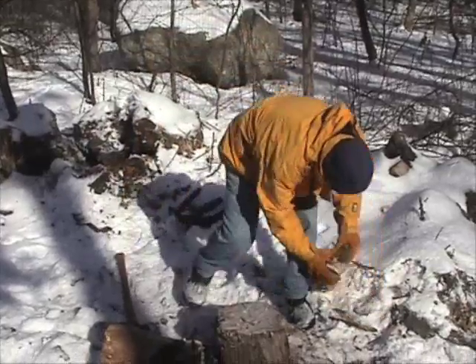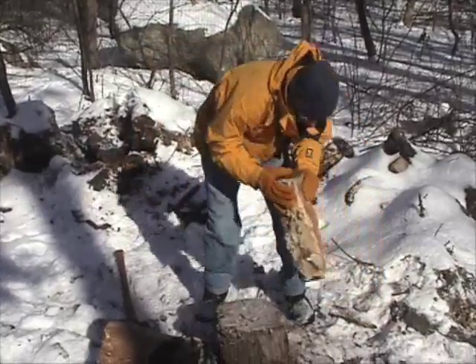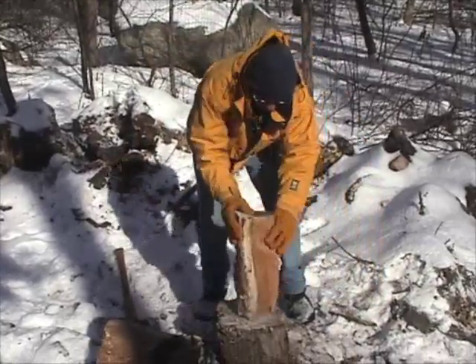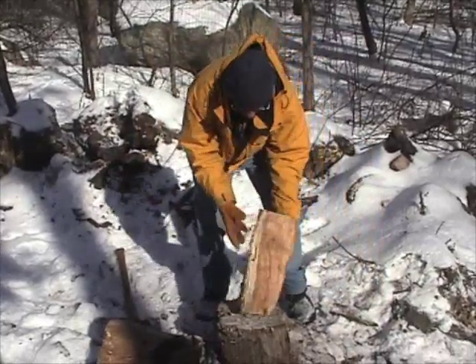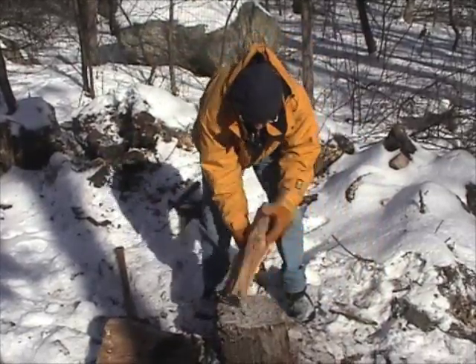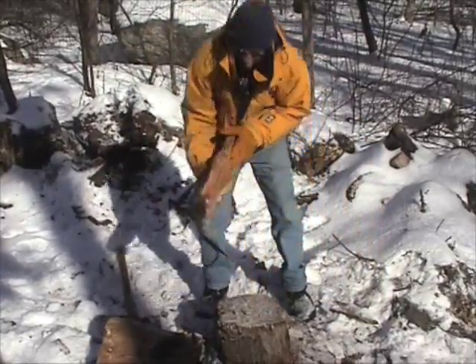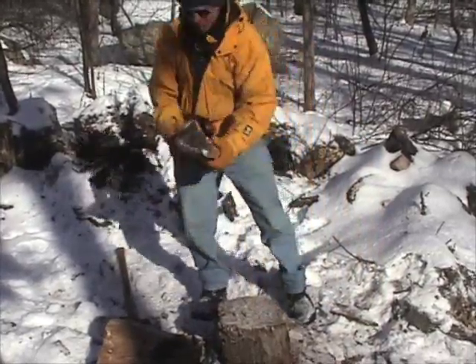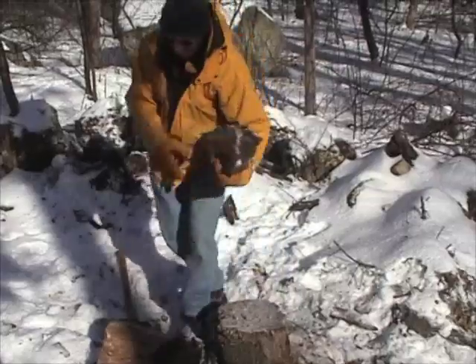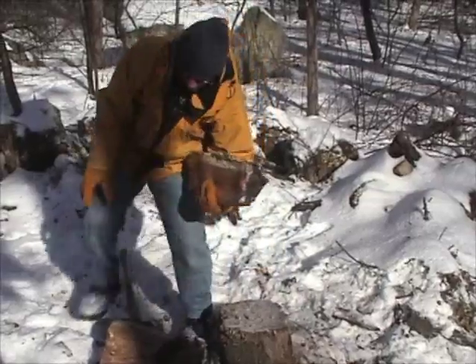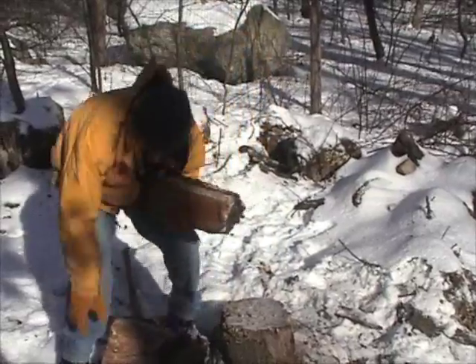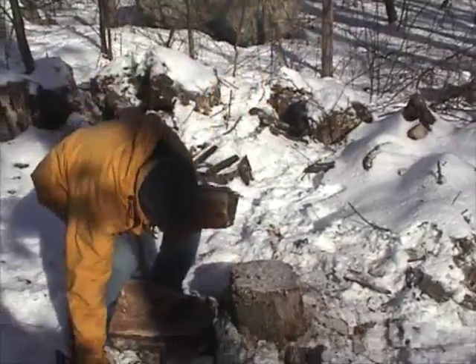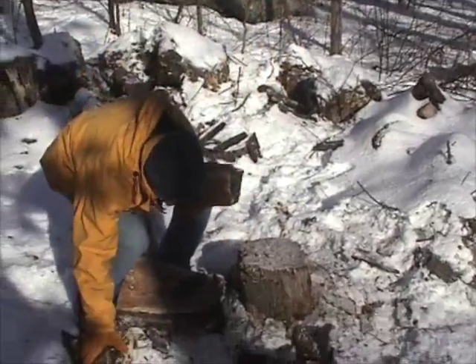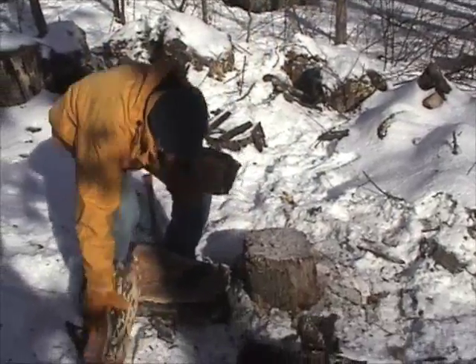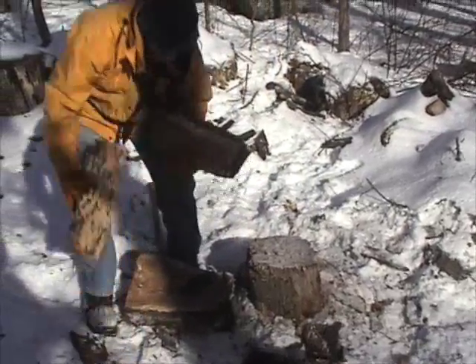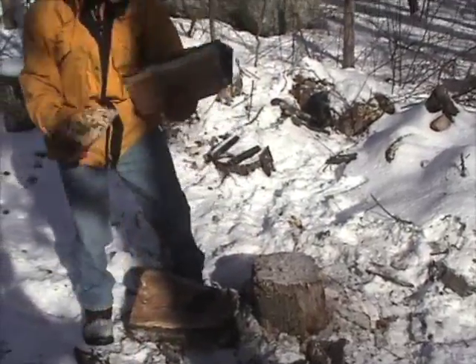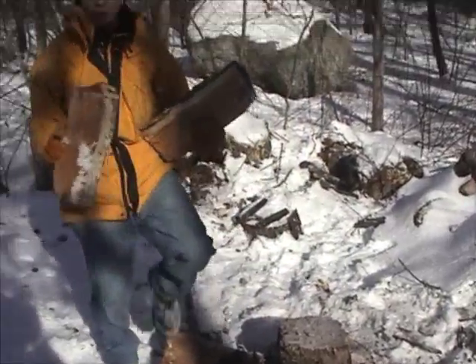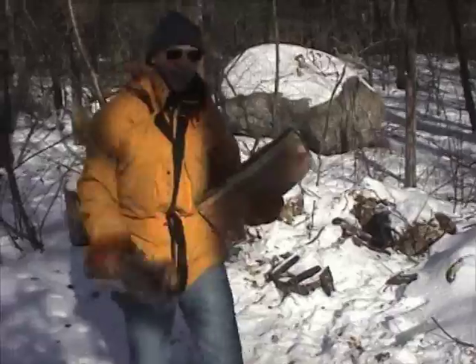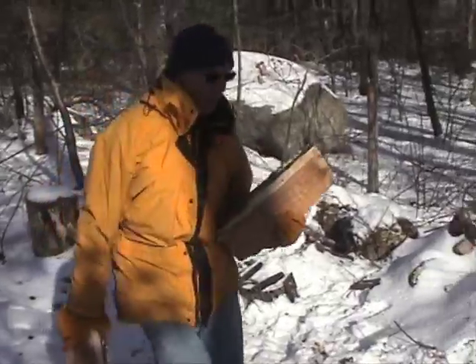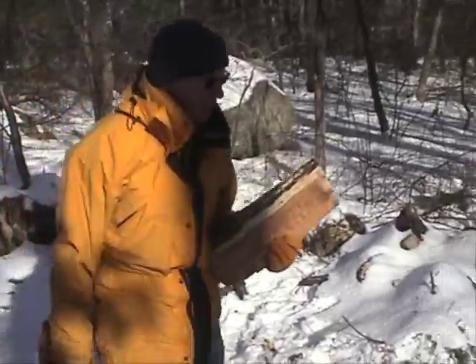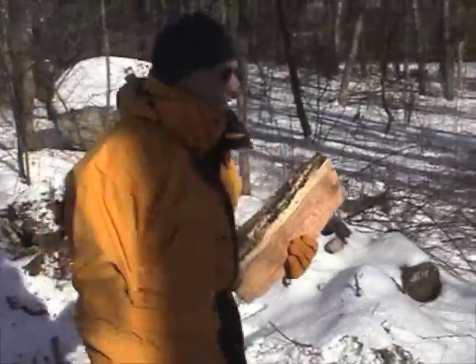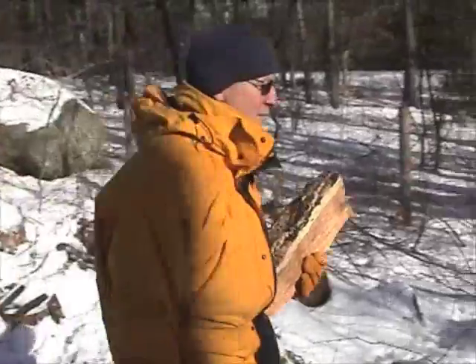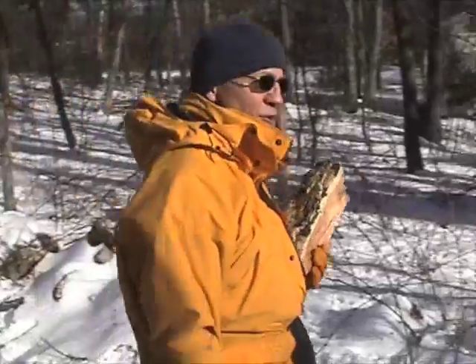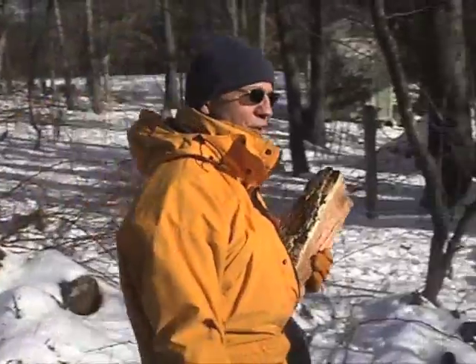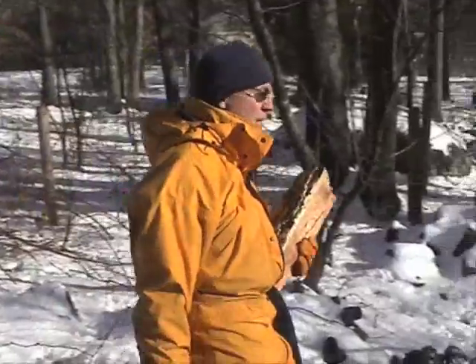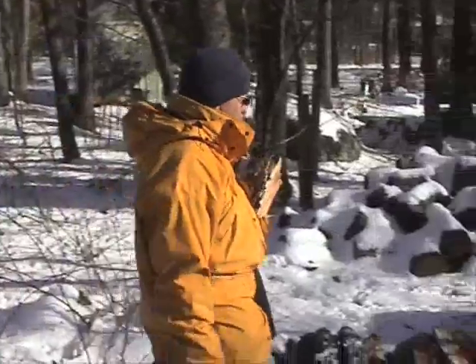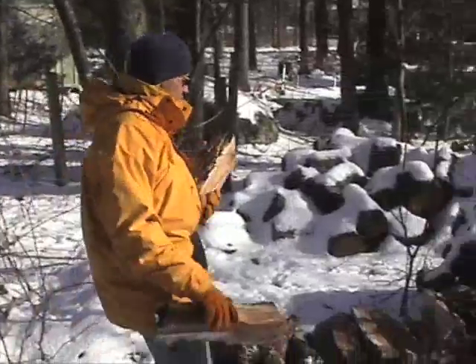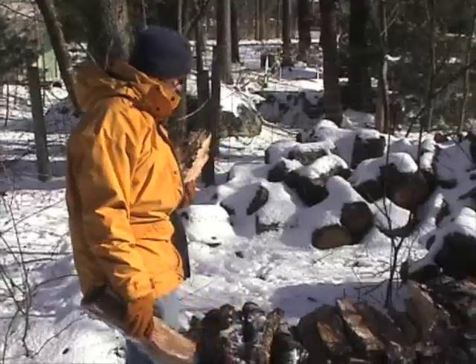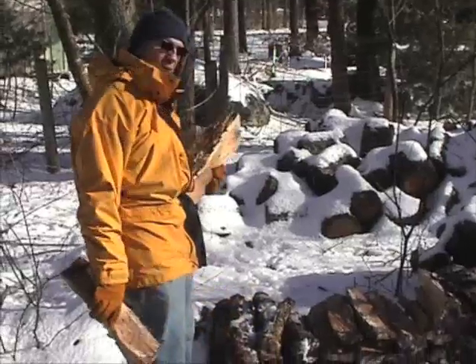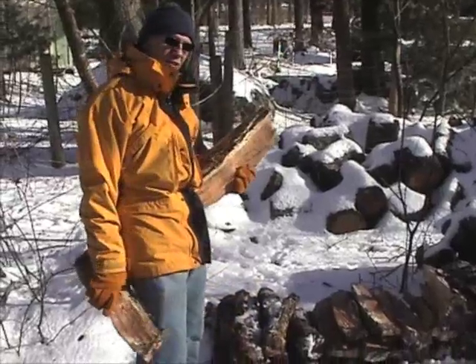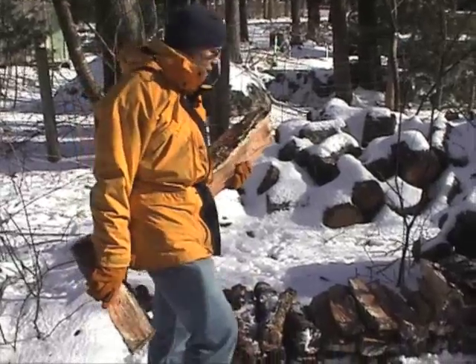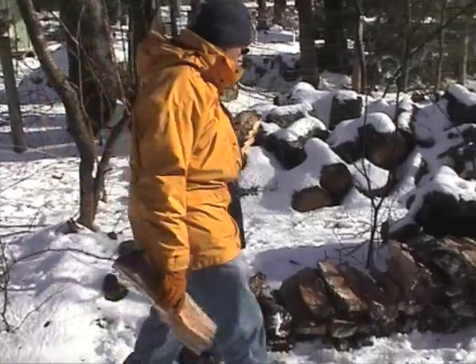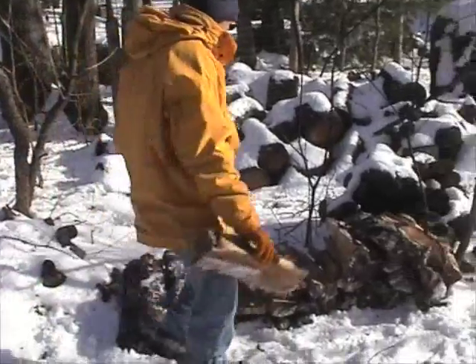Yeah, this is a little big but it'll do. These are like overnighters. When you've got a good fire going, you can put some nice big chunks of wood on and it'll burn all night.